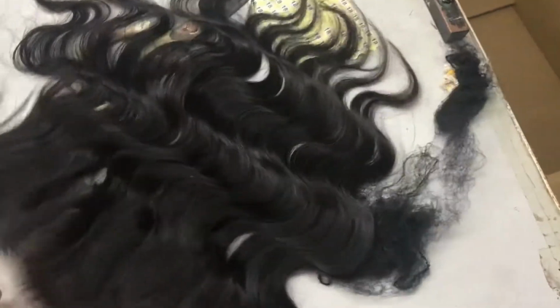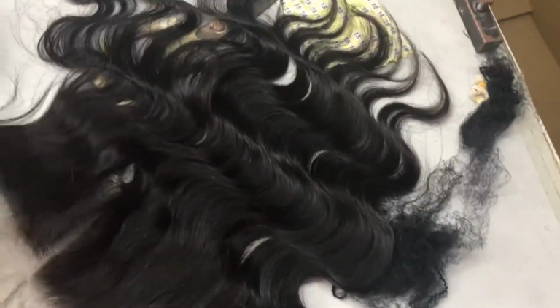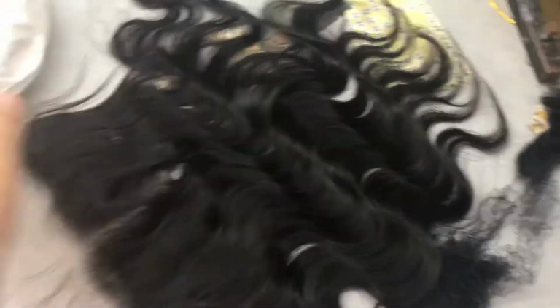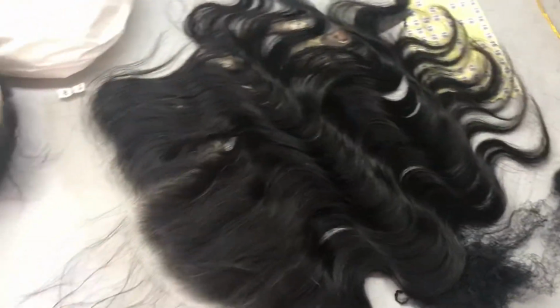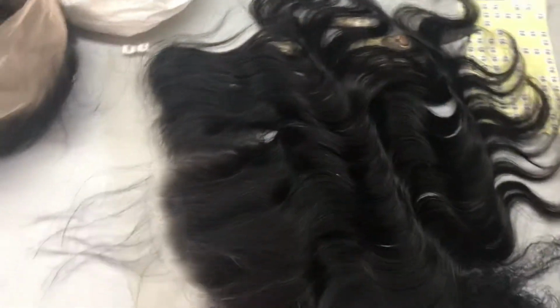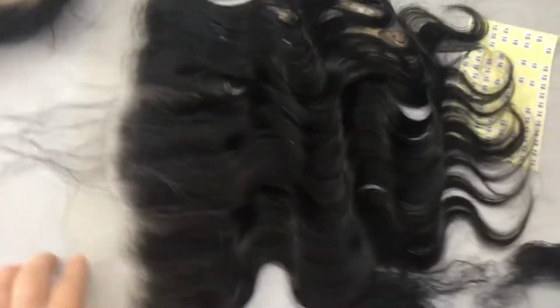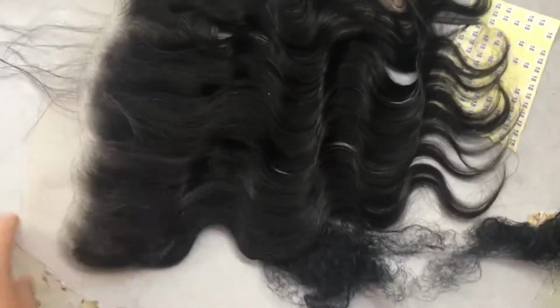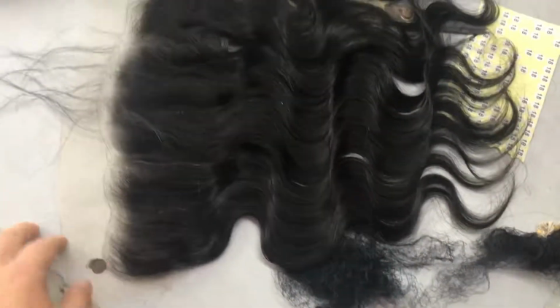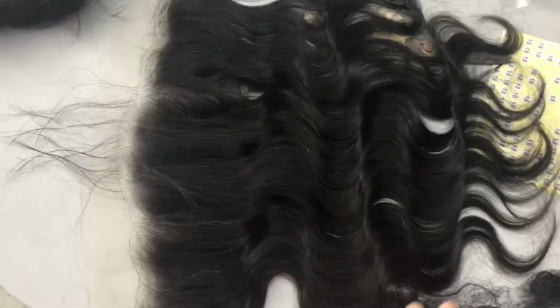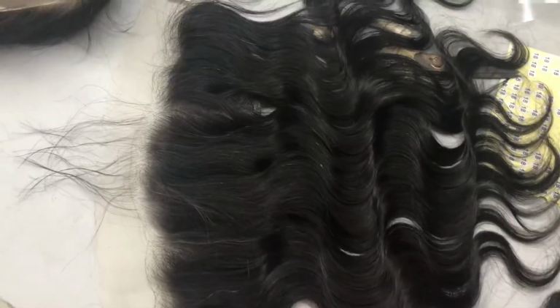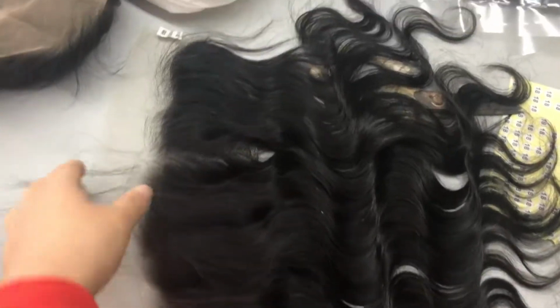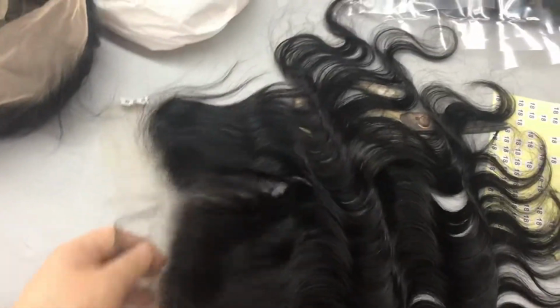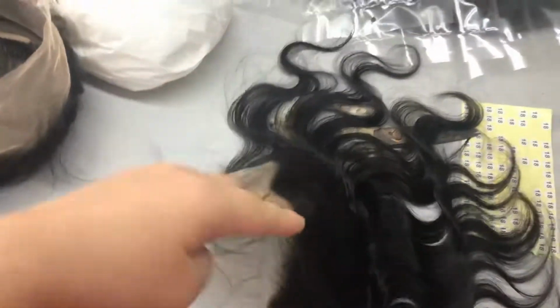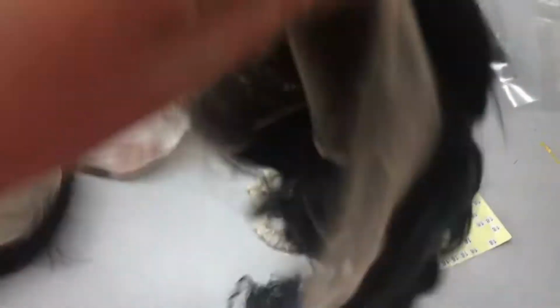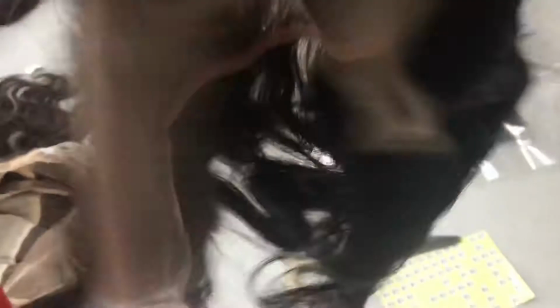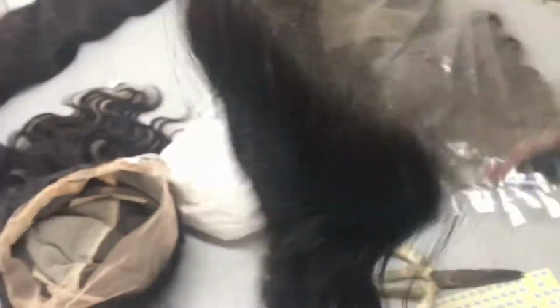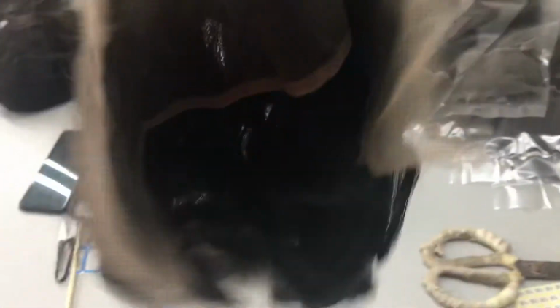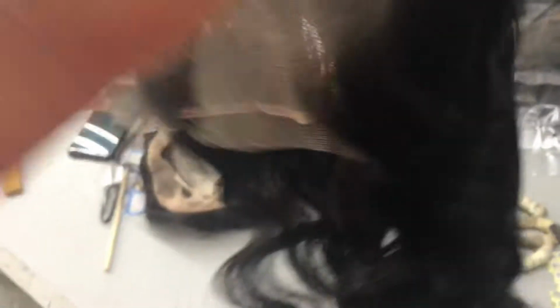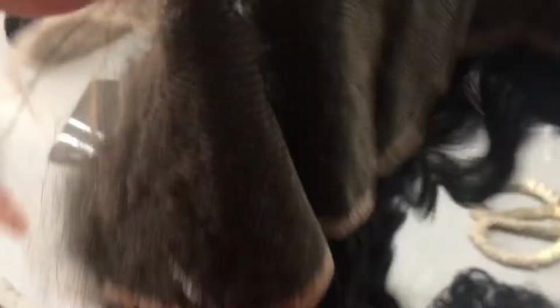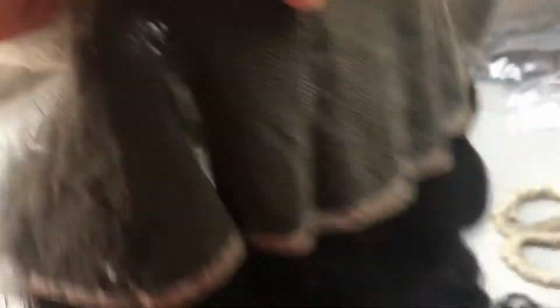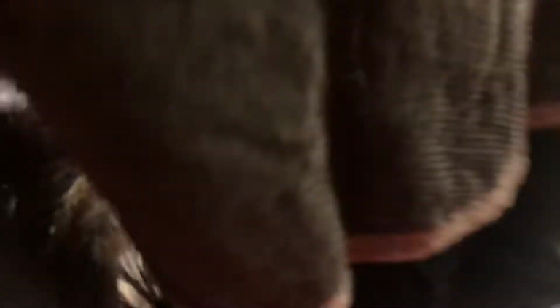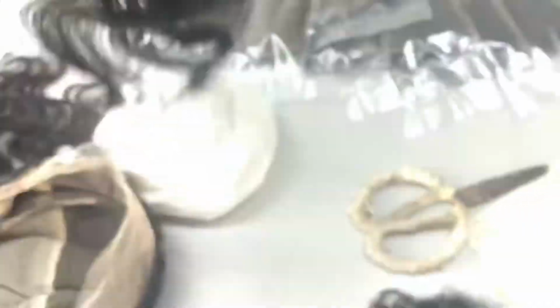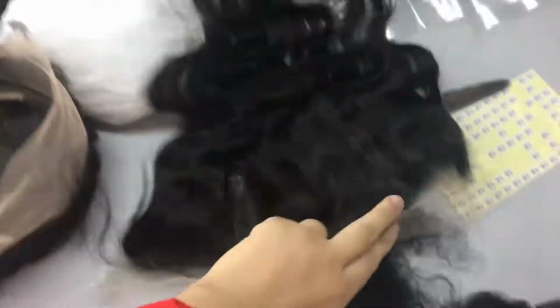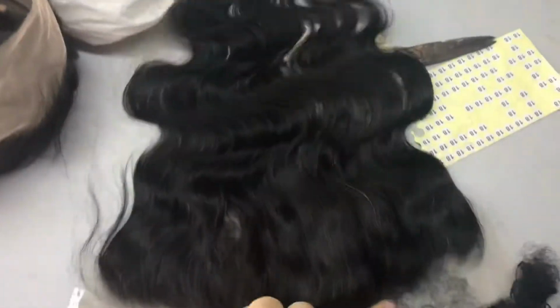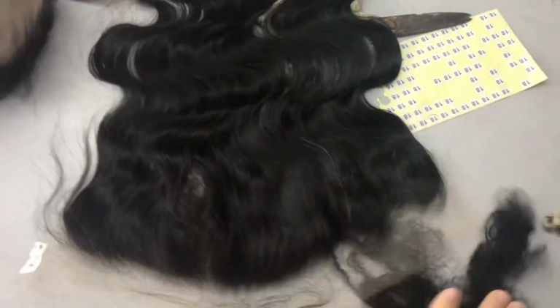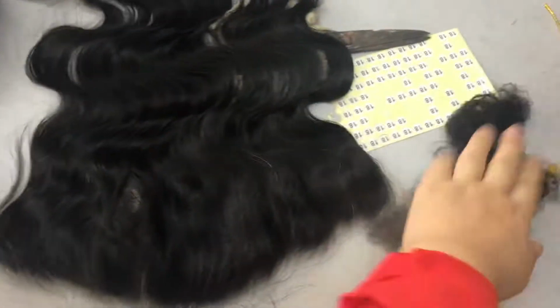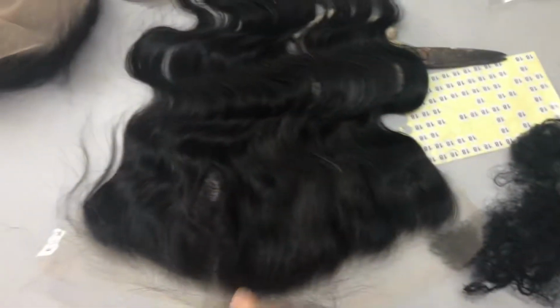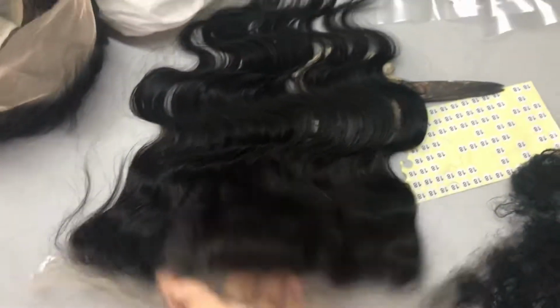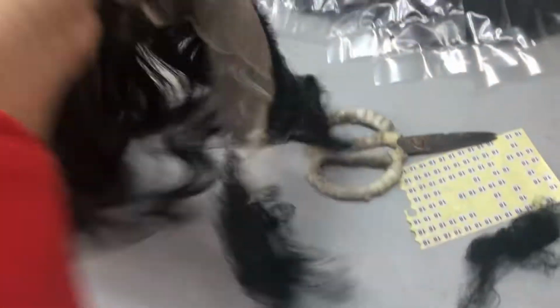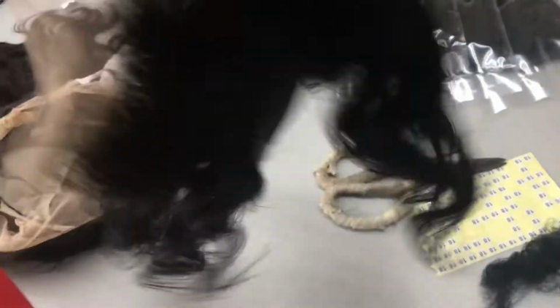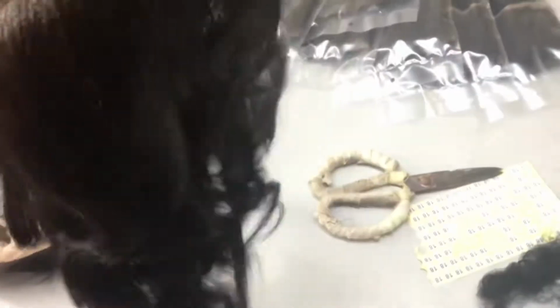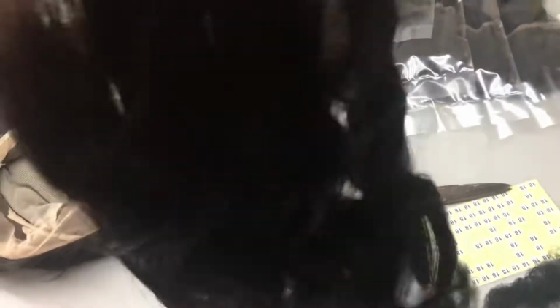The hair is Indian remi hair, and we also have cuticle-aligned virgin hair.